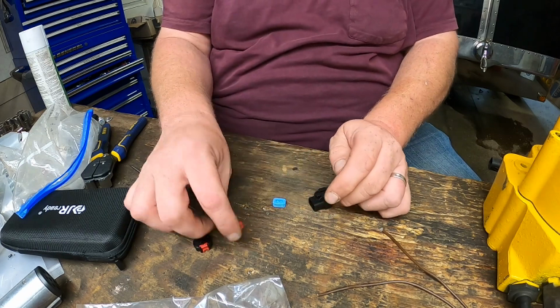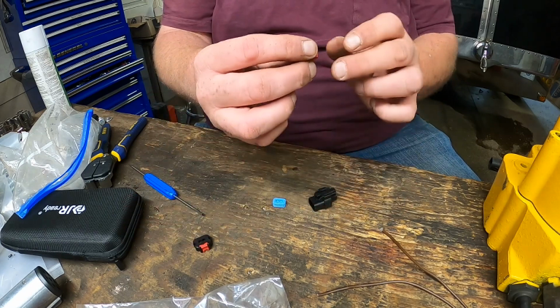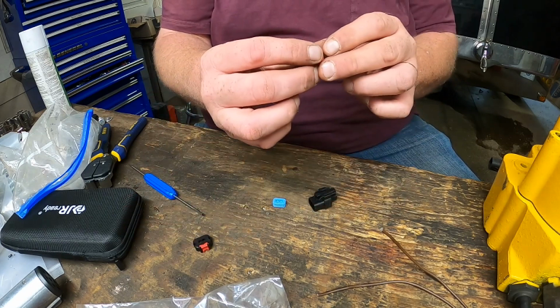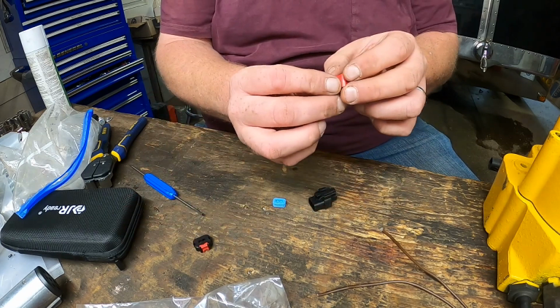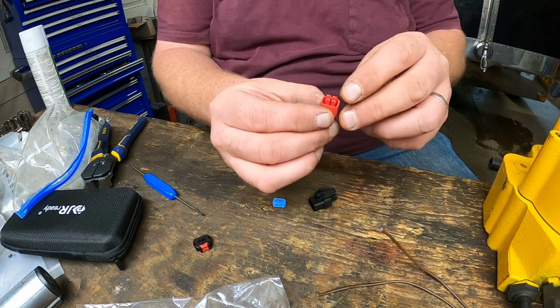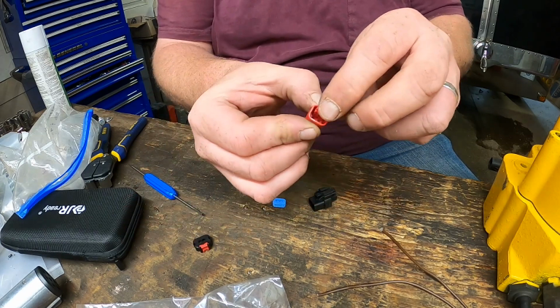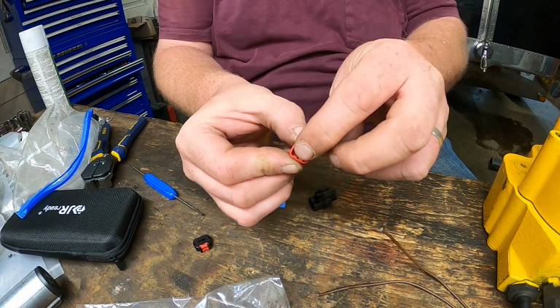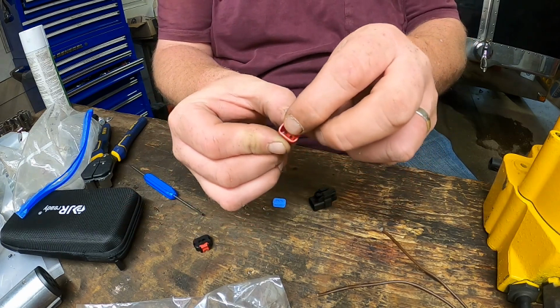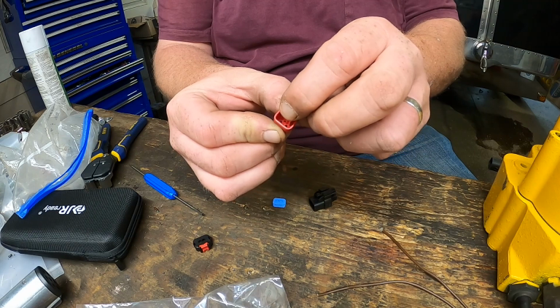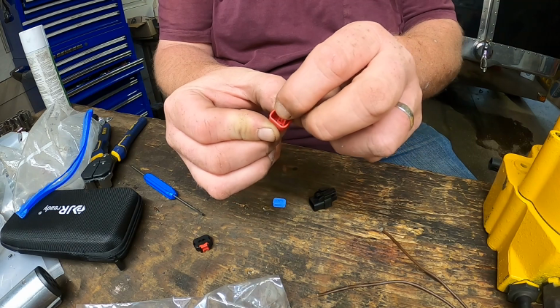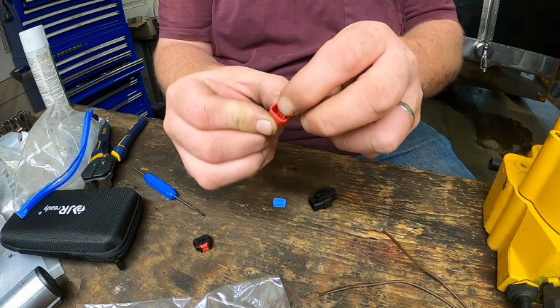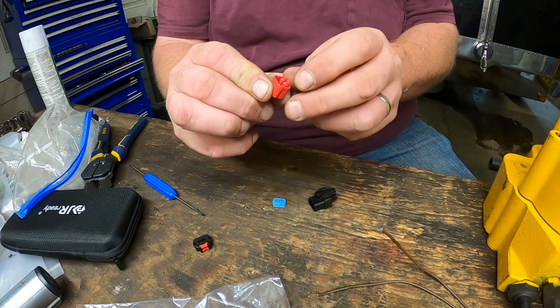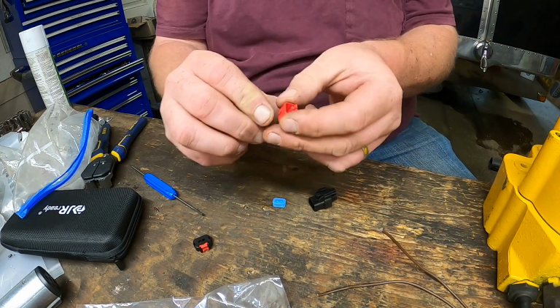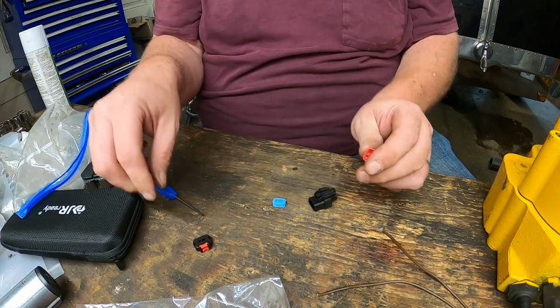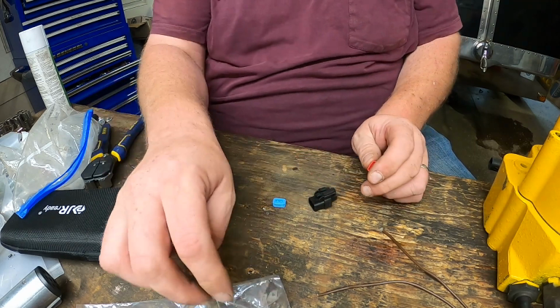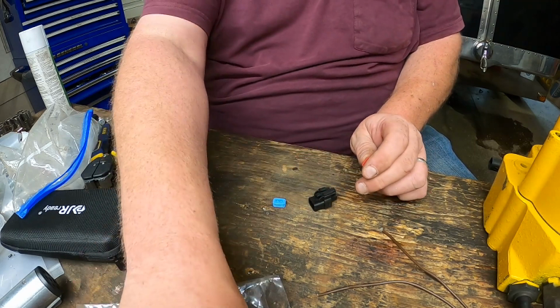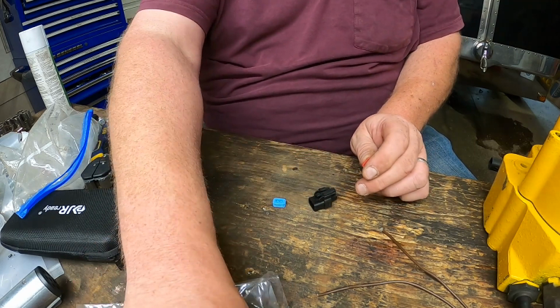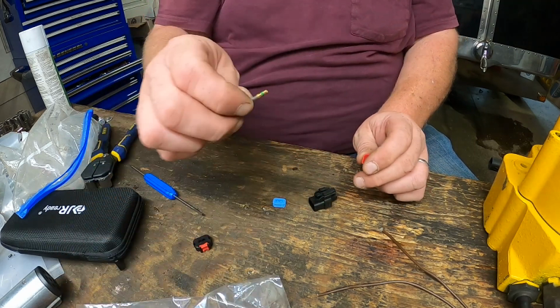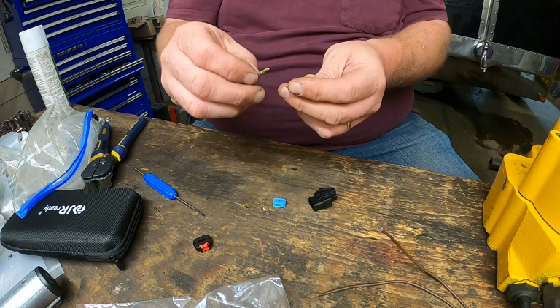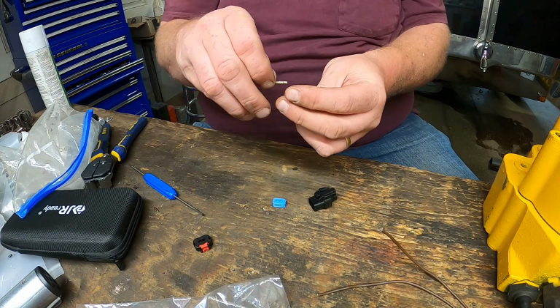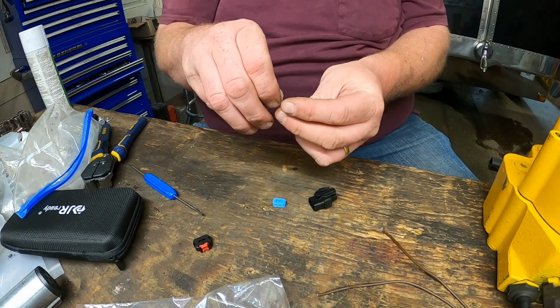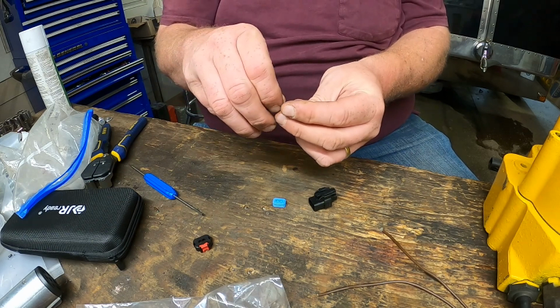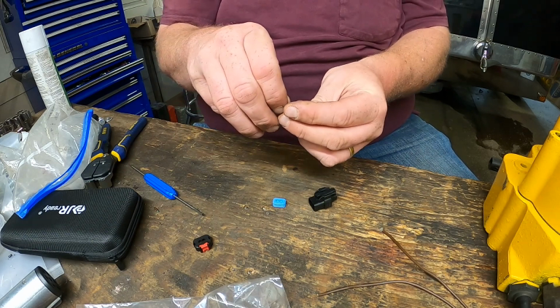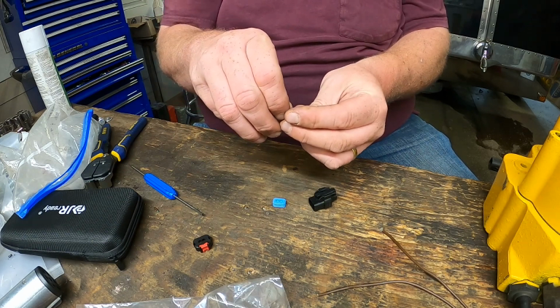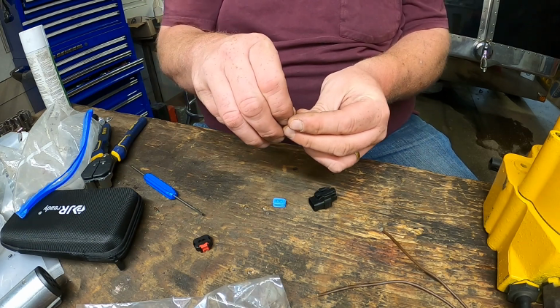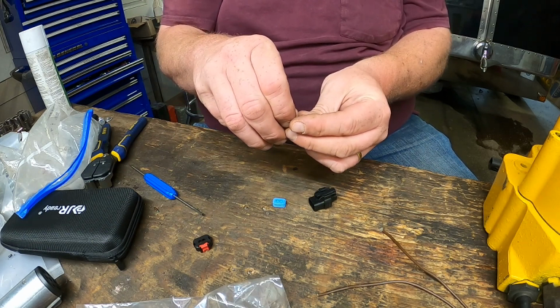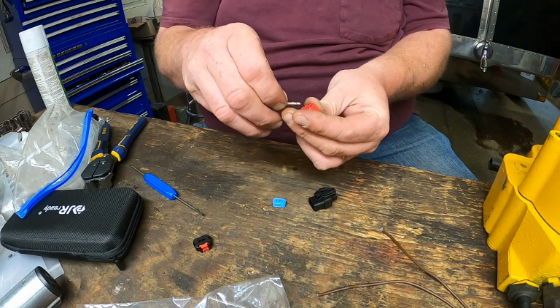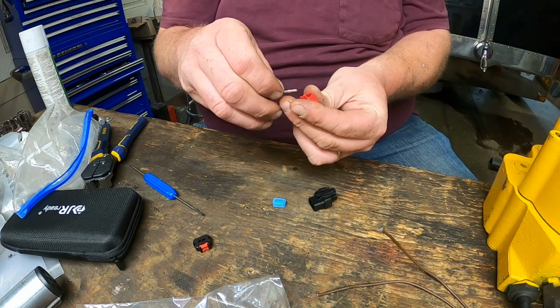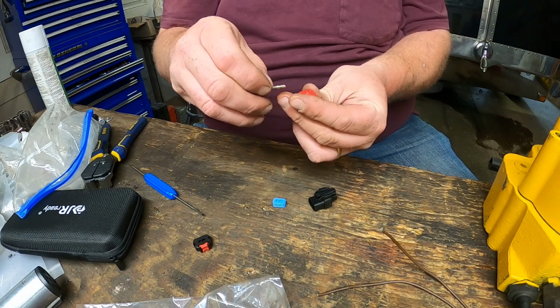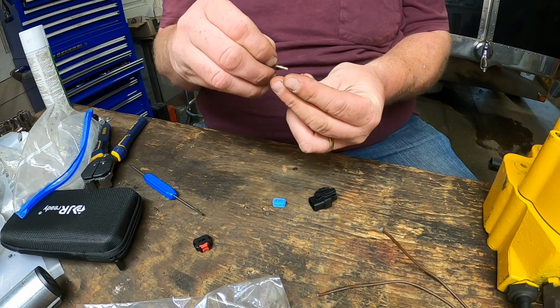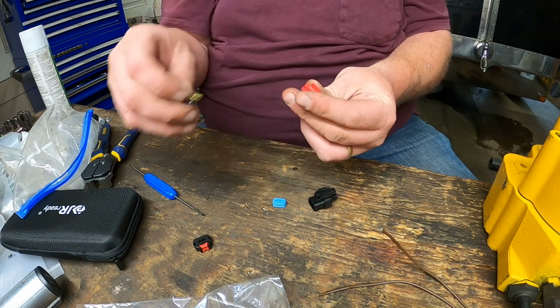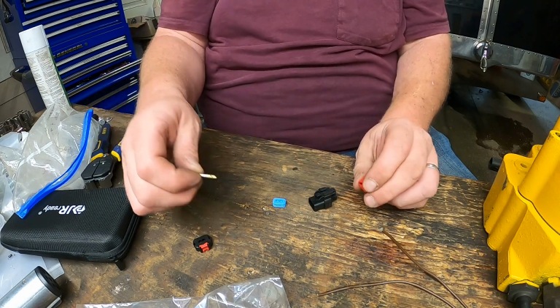On this, at the end of it here you can see these little clips right here. Once it has the wire, it's going to lock into there and you'll be set.